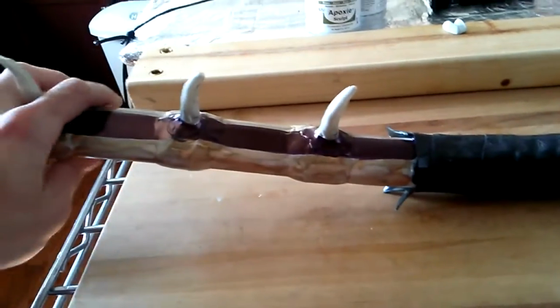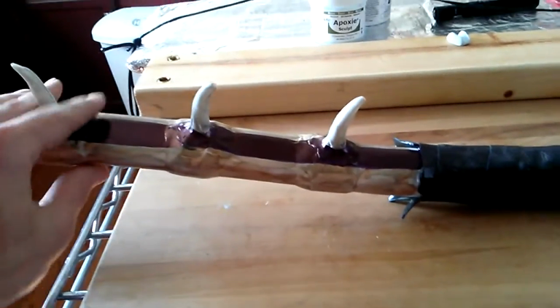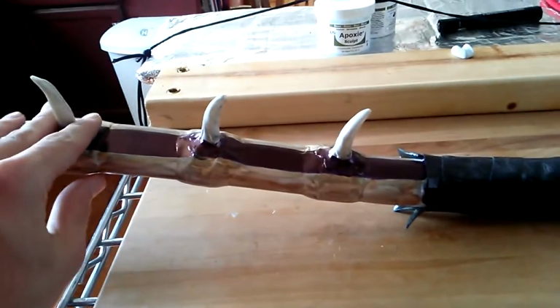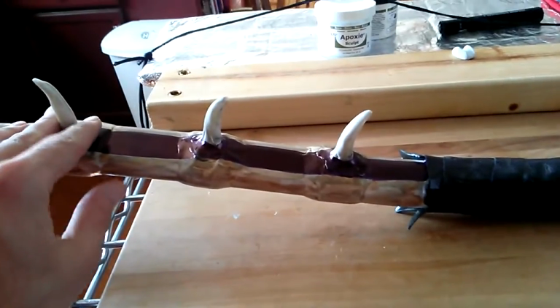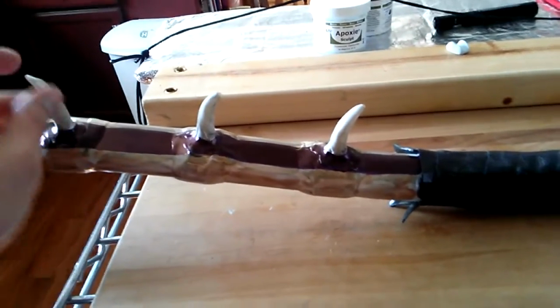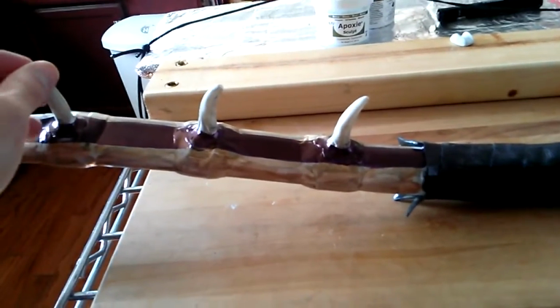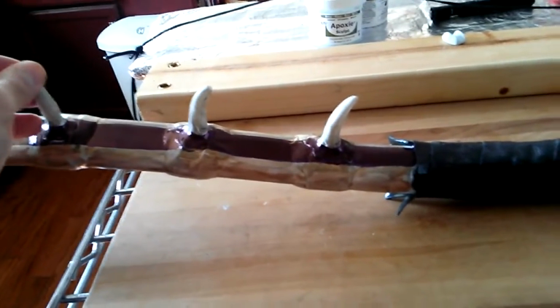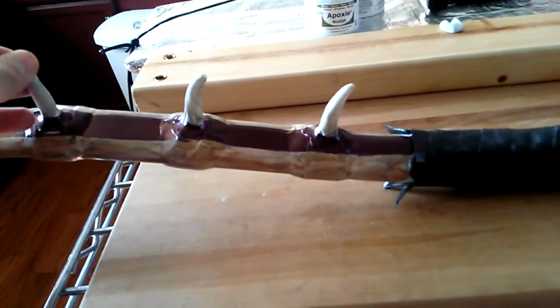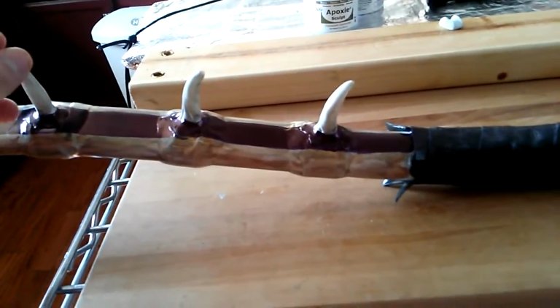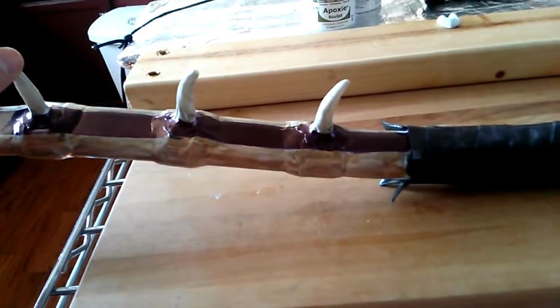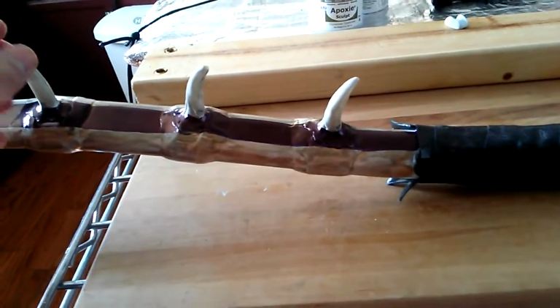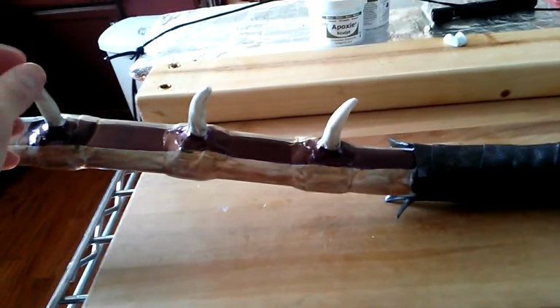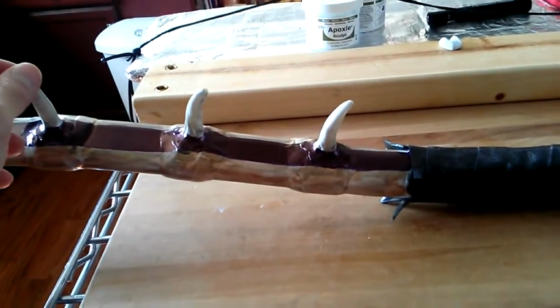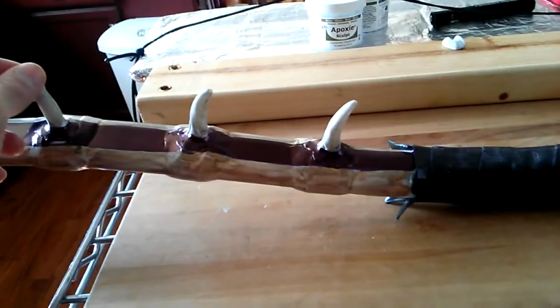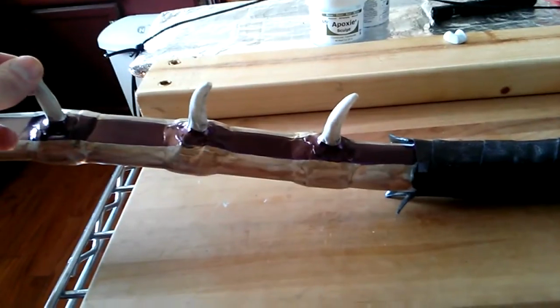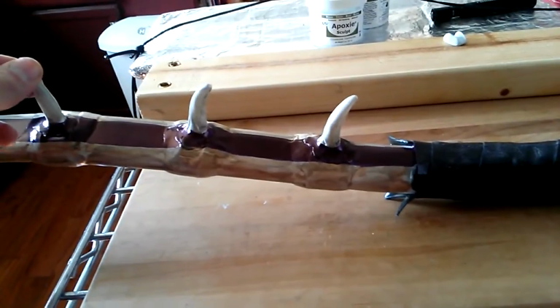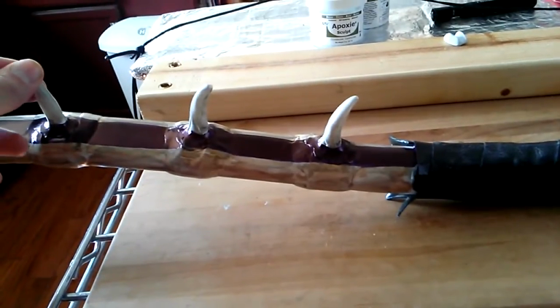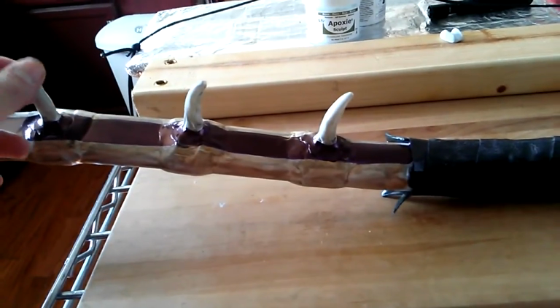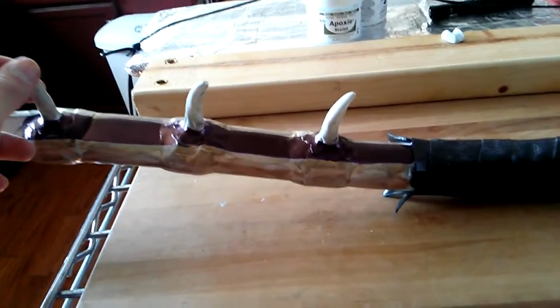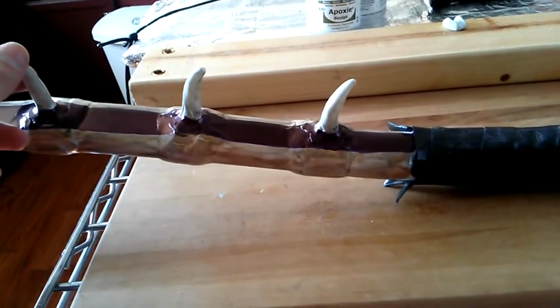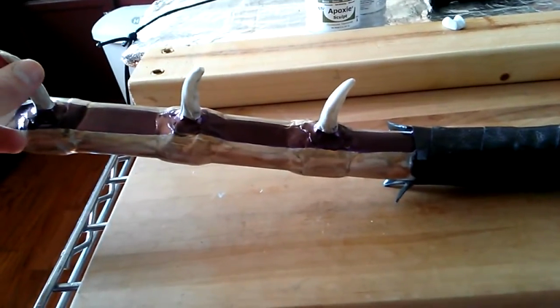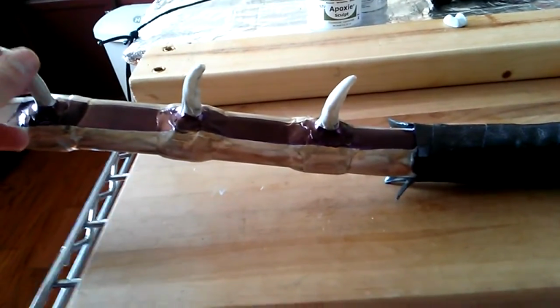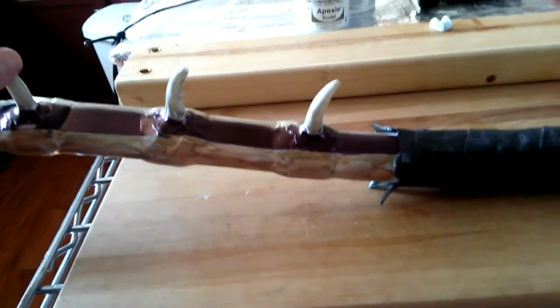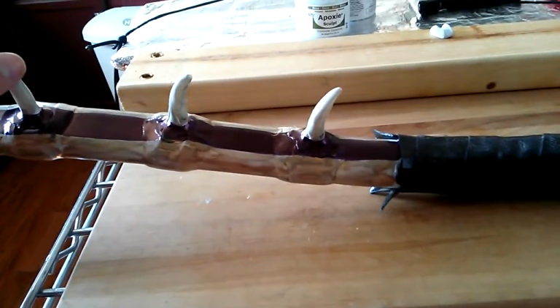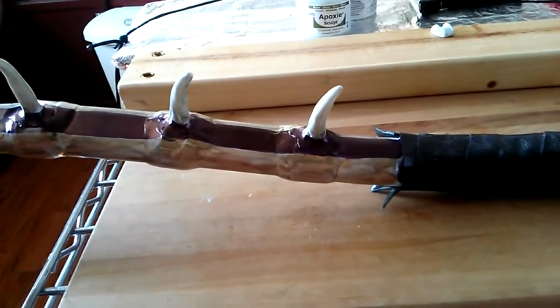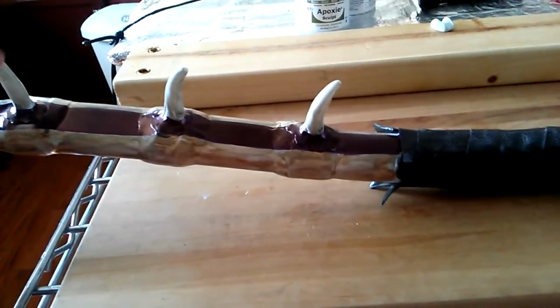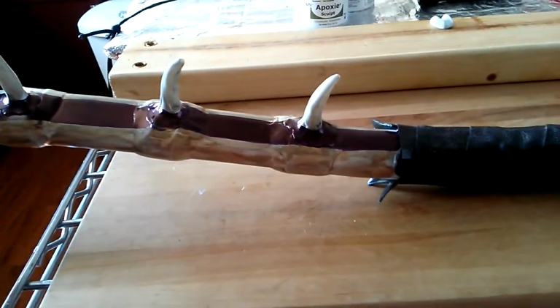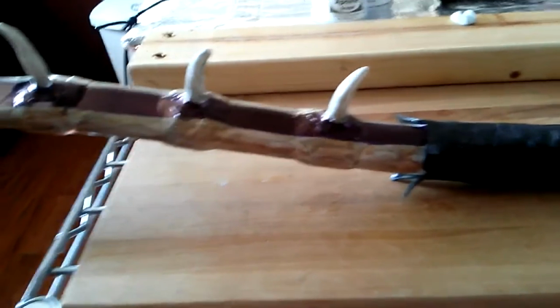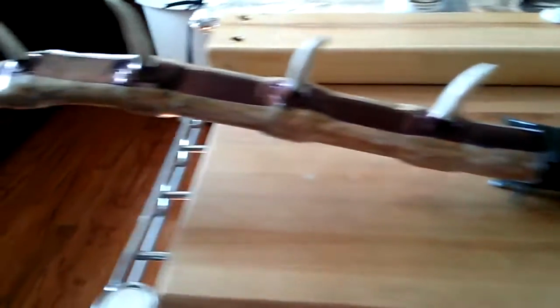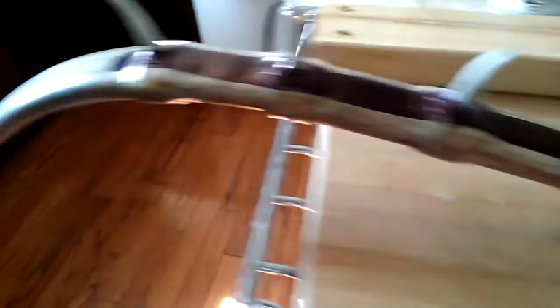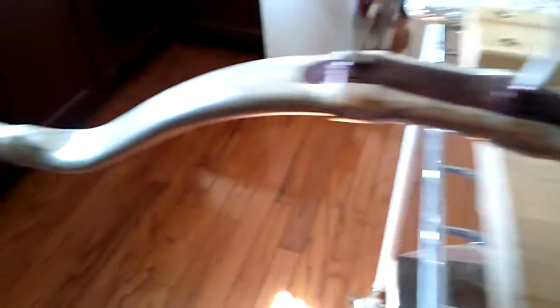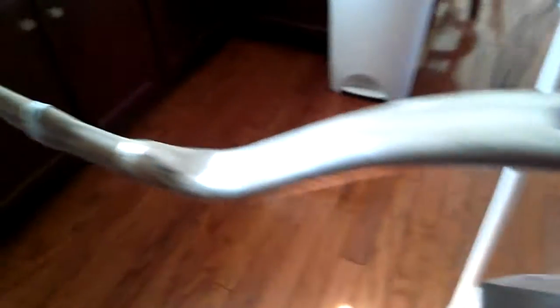I'm recutting the nocks a tiny bit — they weren't quite deep enough. I'm gonna angle them just a little bit more. I also pinched the tips. A lot of the bows that I have — let me go over to the tip.